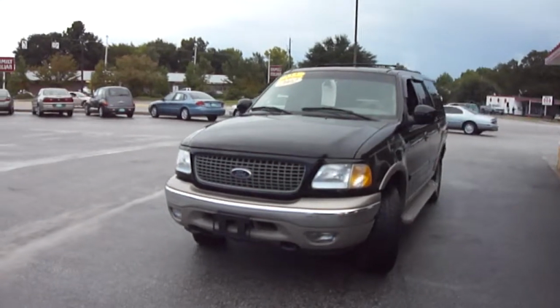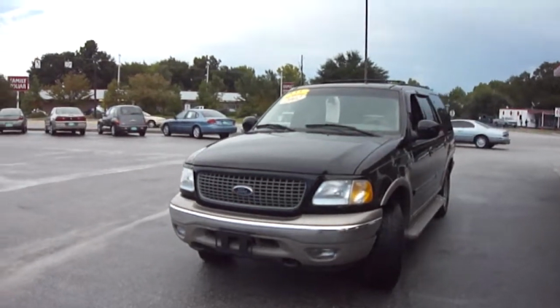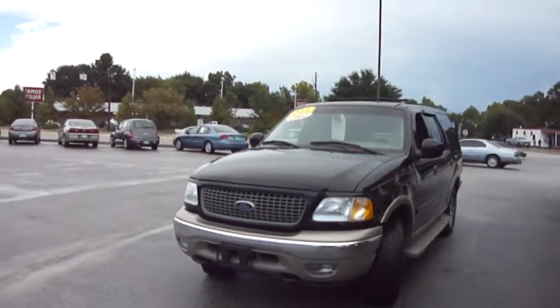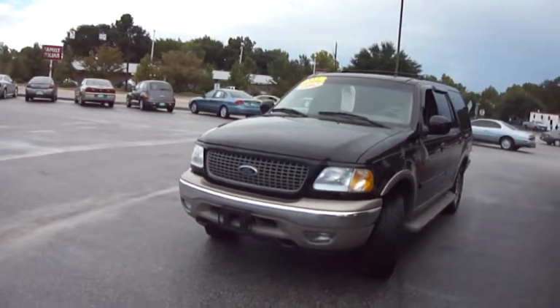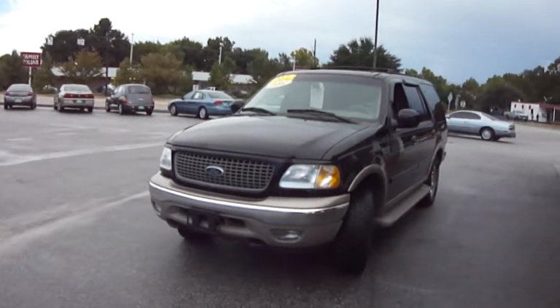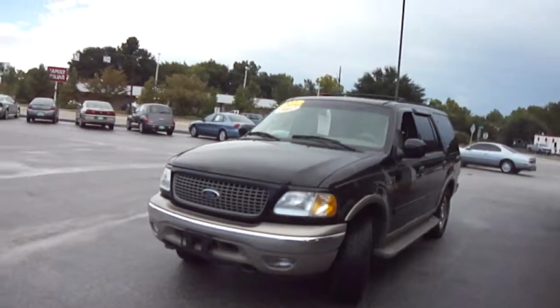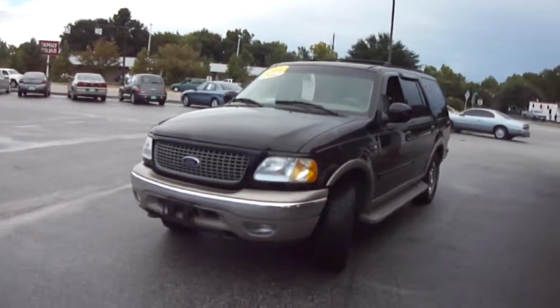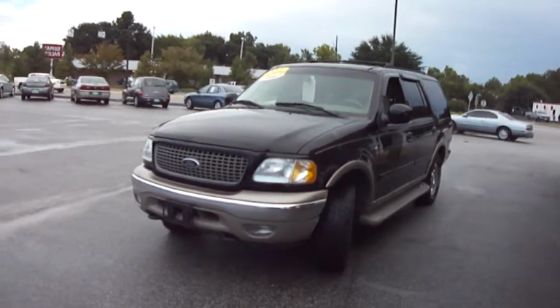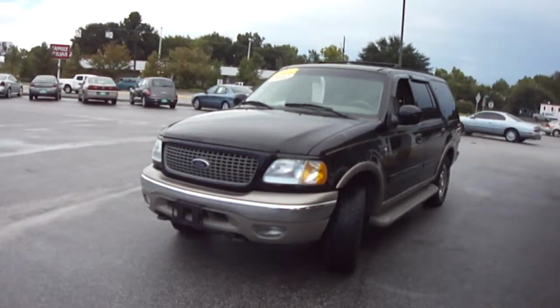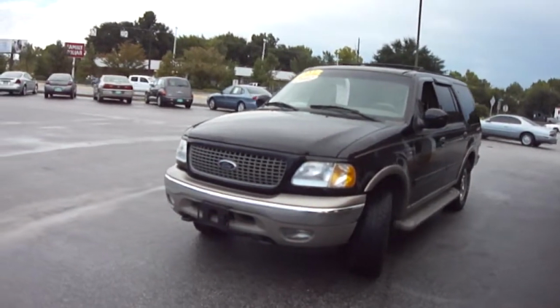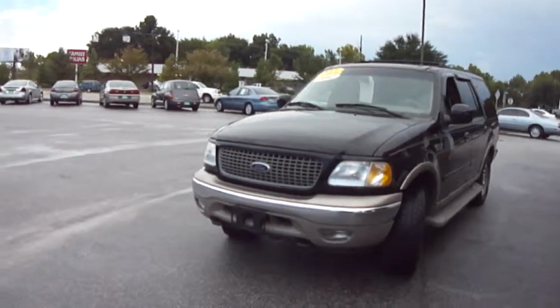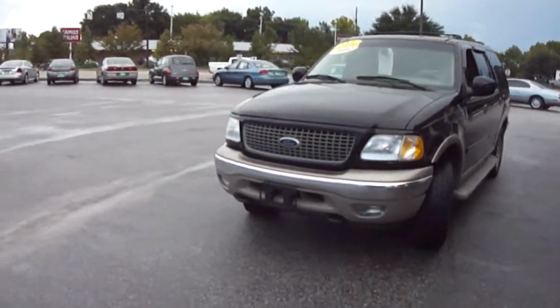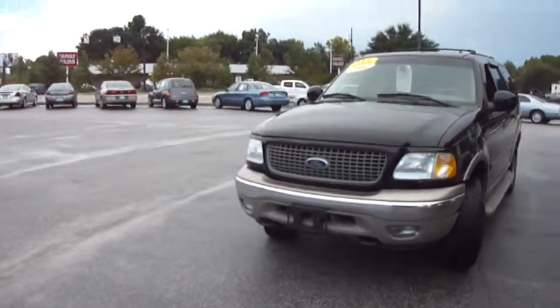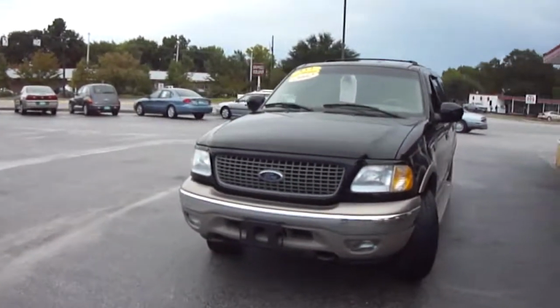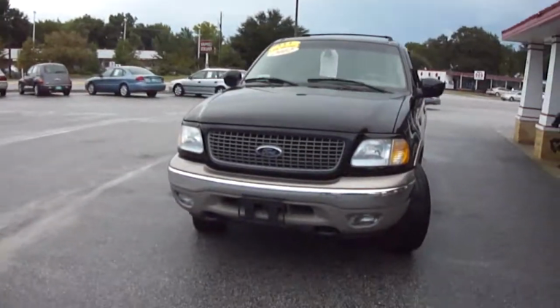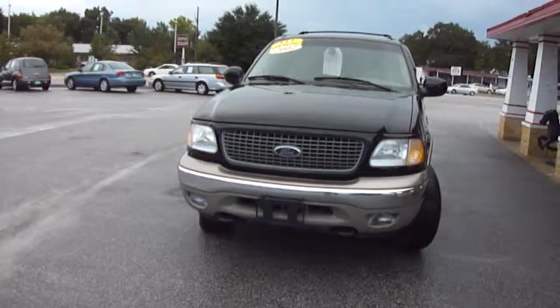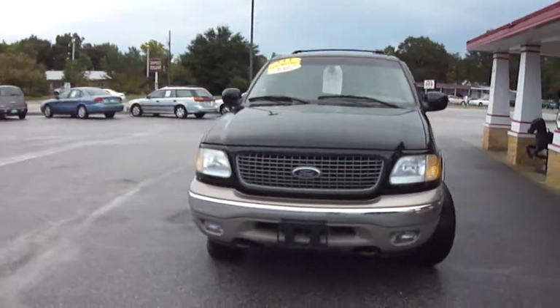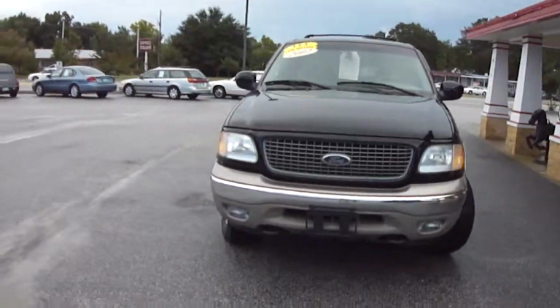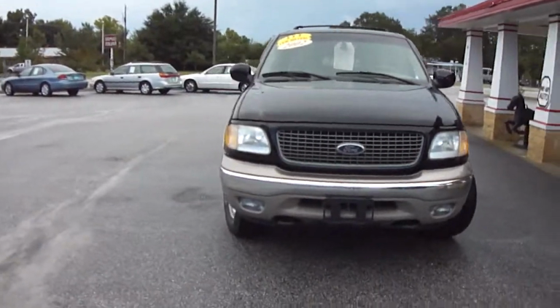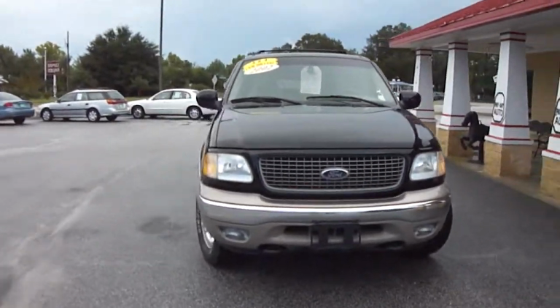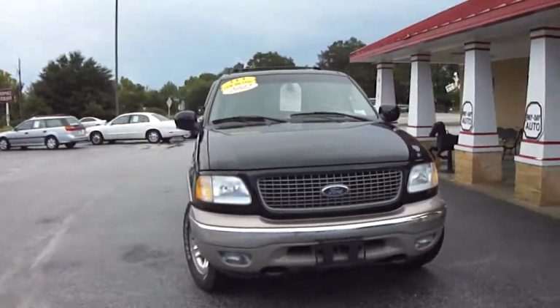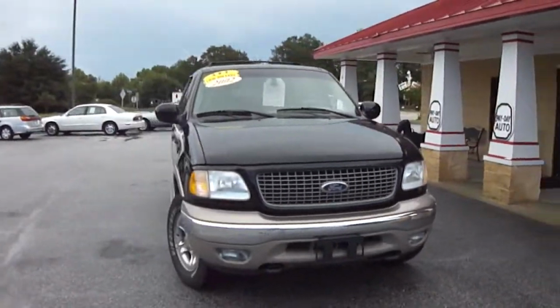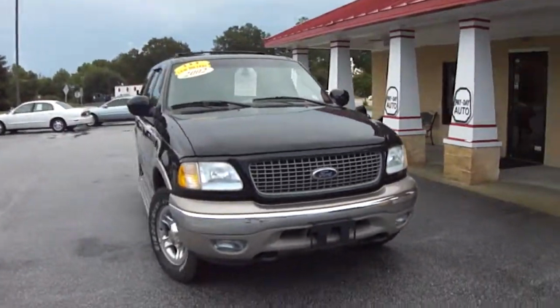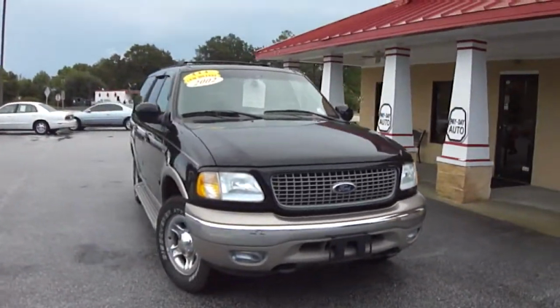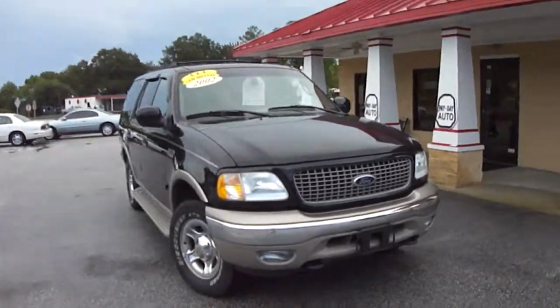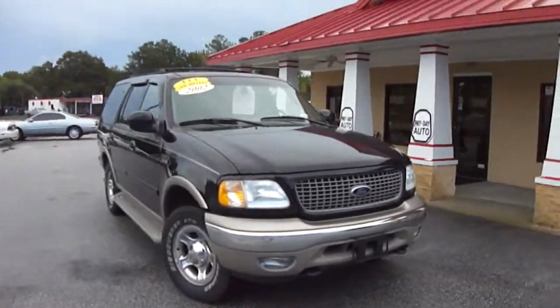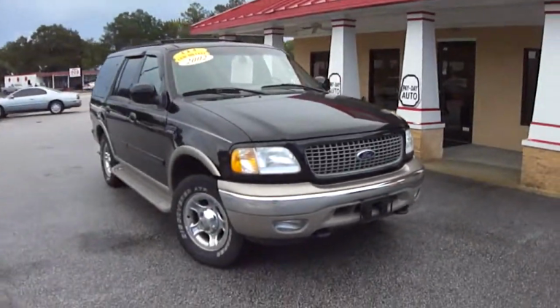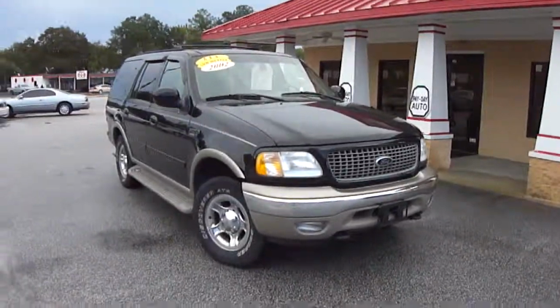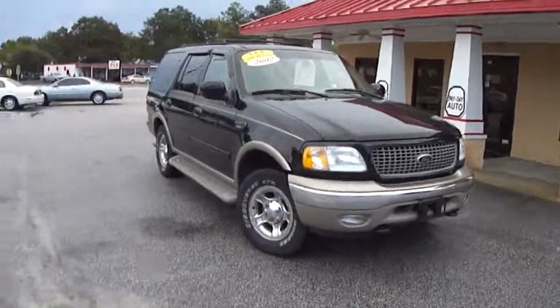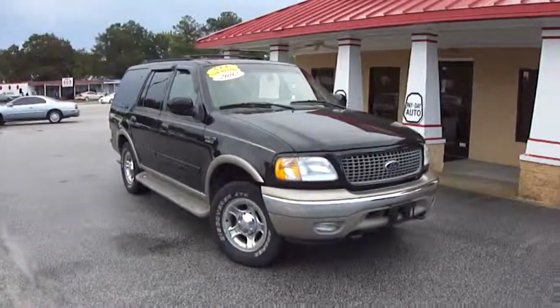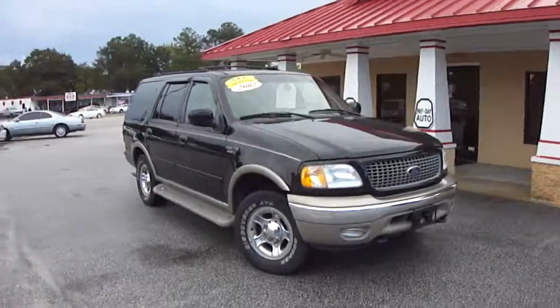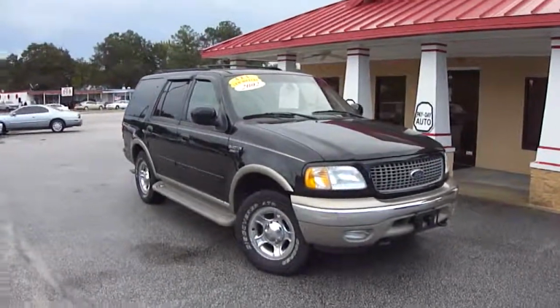I encourage you to contact Jason Stone here at Payday Auto Sales. The number to call is 803-934-0434. Make sure to ask for Jason Stone.